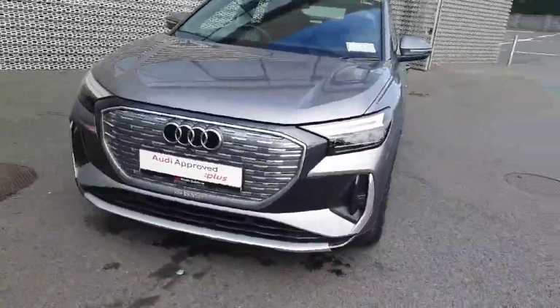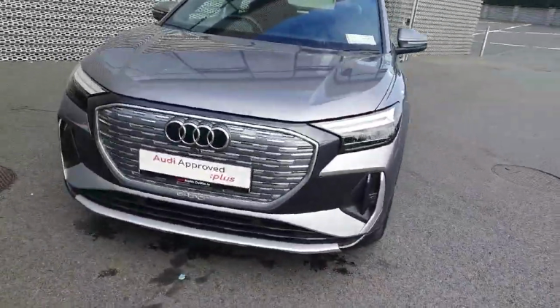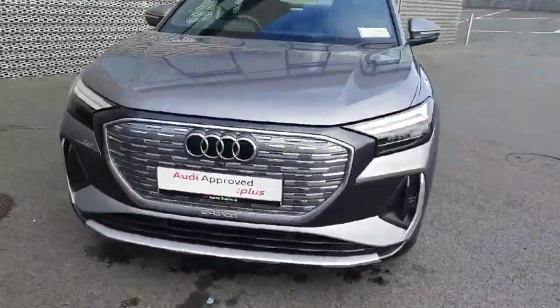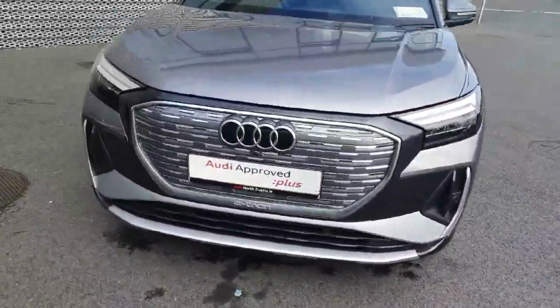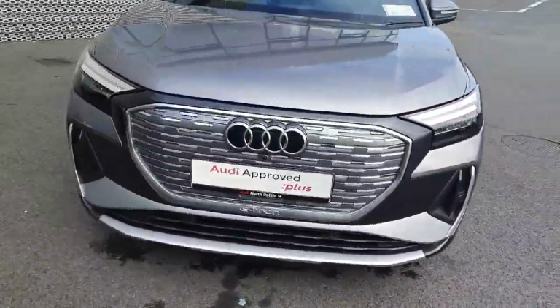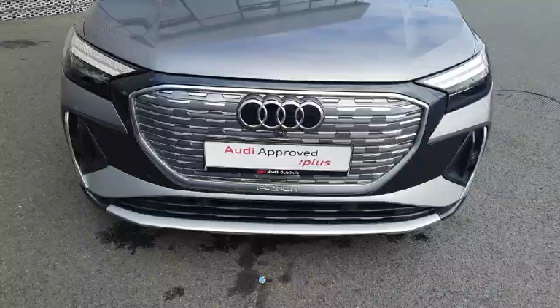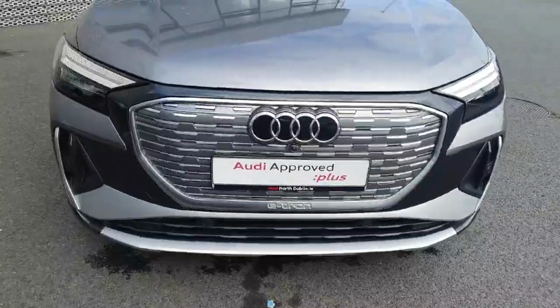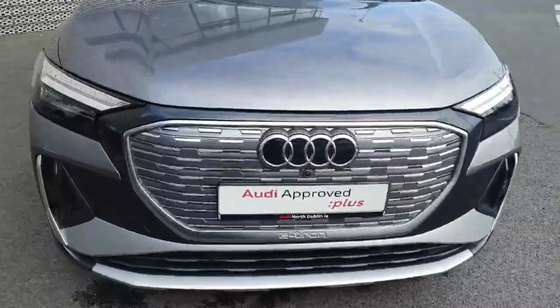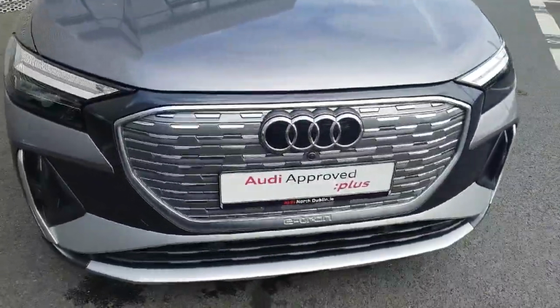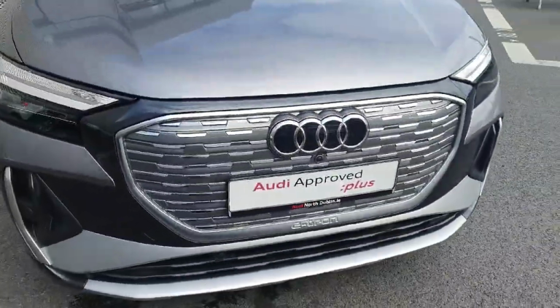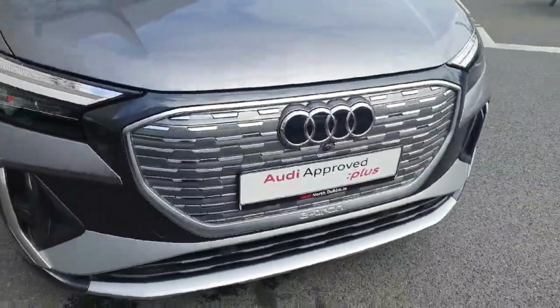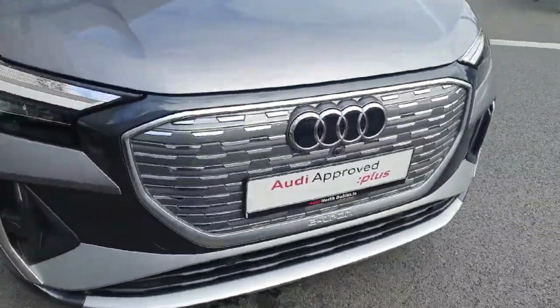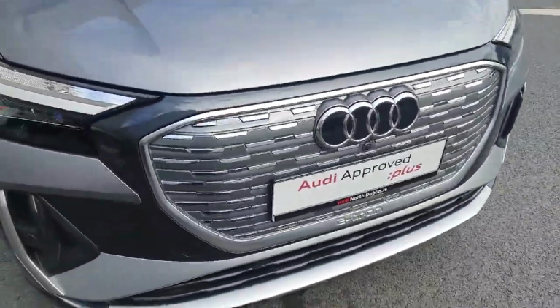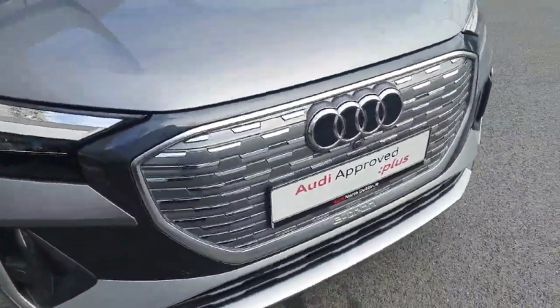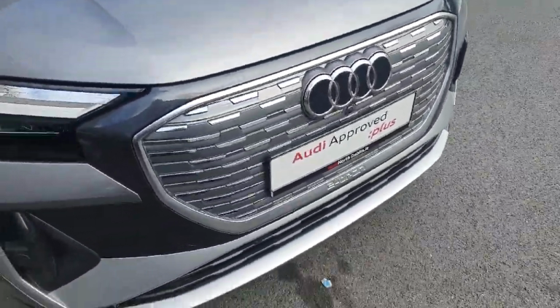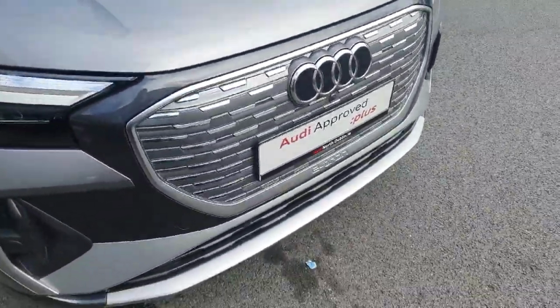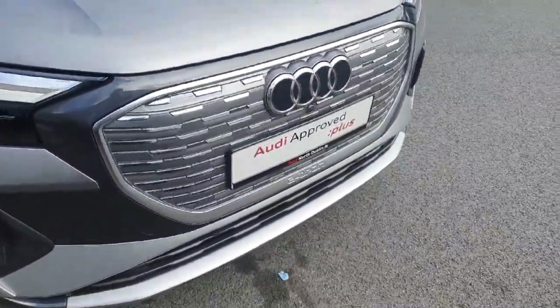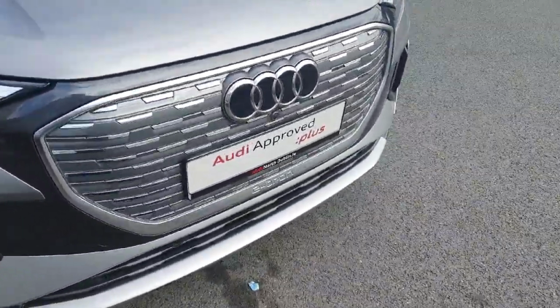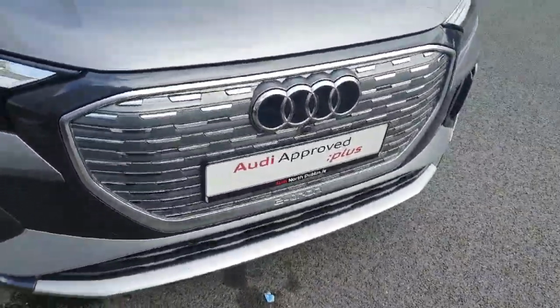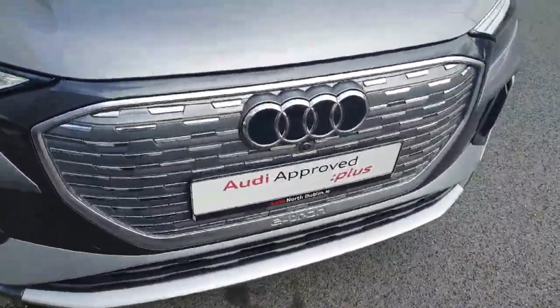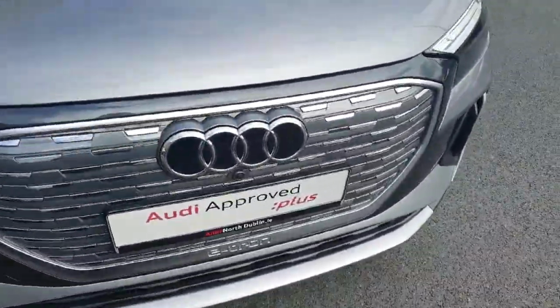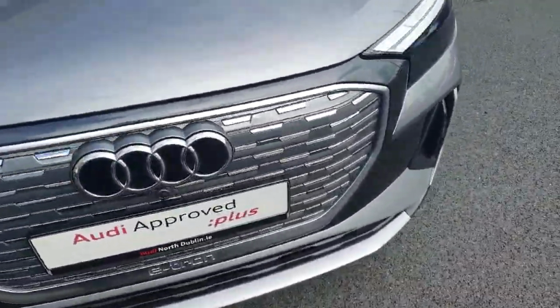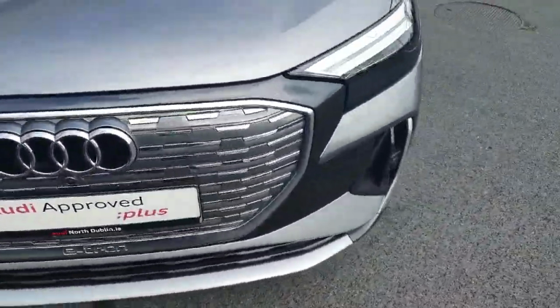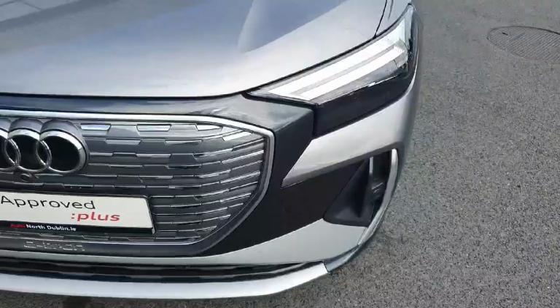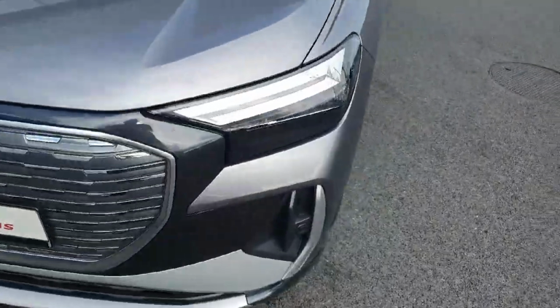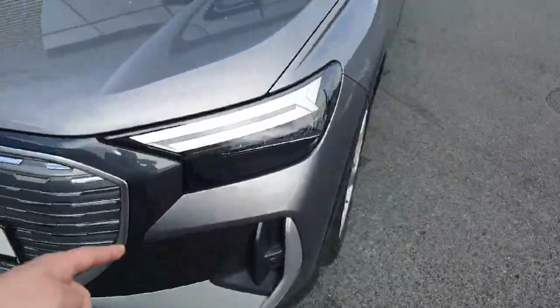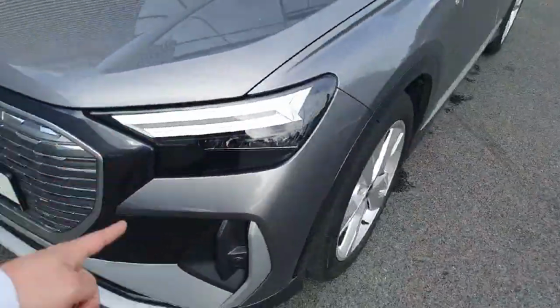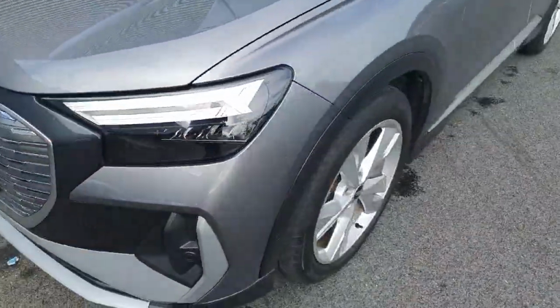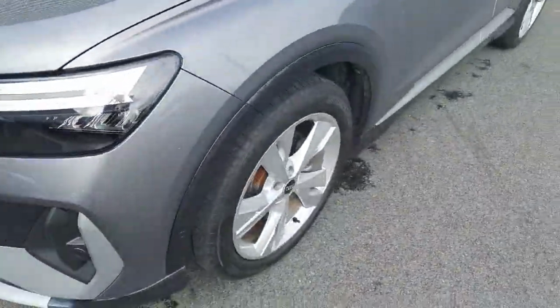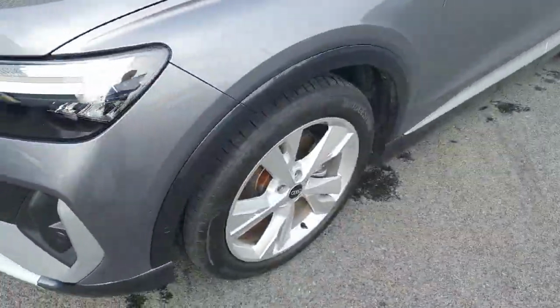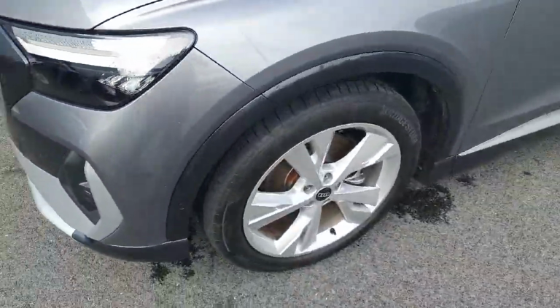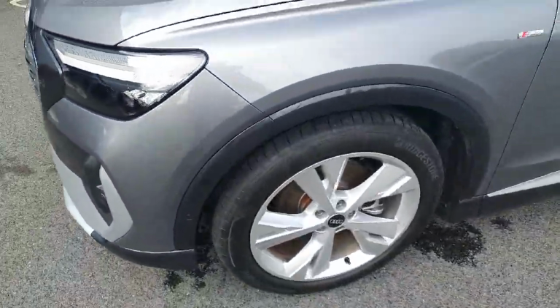The front of the vehicle features the S-Line front bumper, front parking sensors, and a signature front frame grille with the four rings of Audi in the centre. The vehicle comes with full LED headlights and 20 inch wheels.